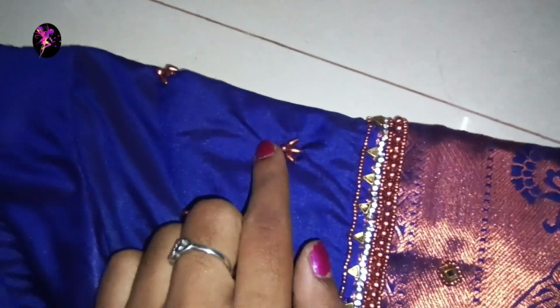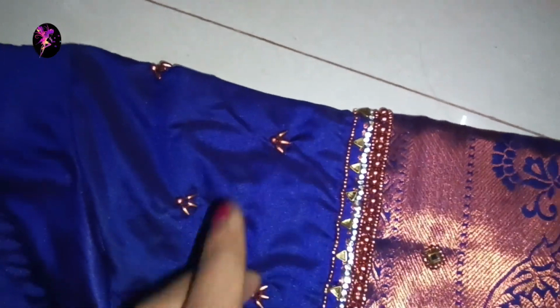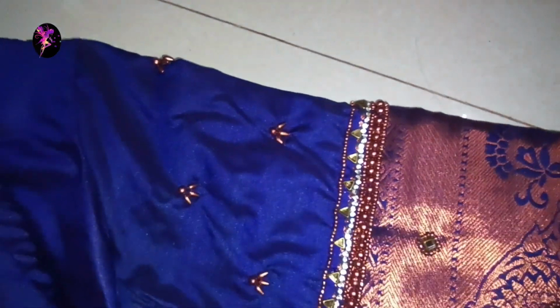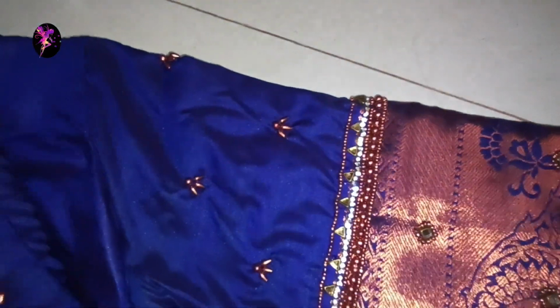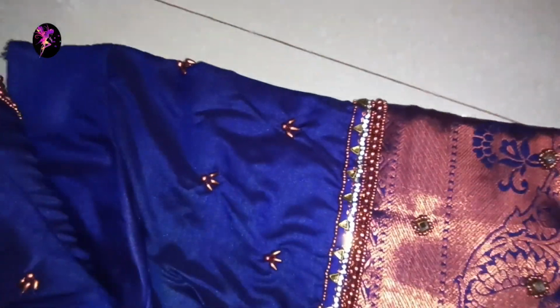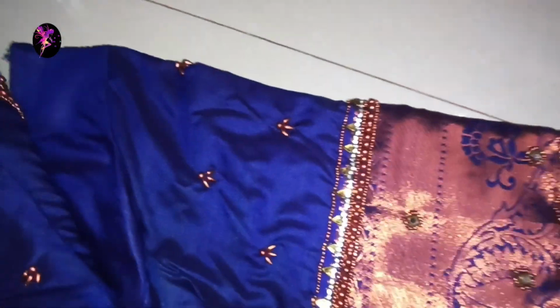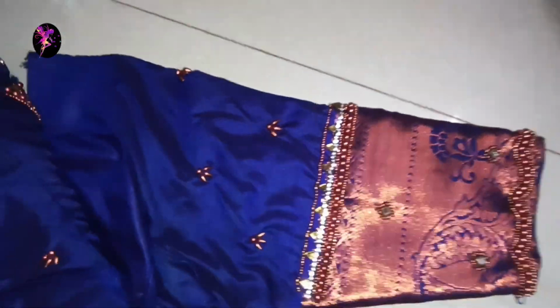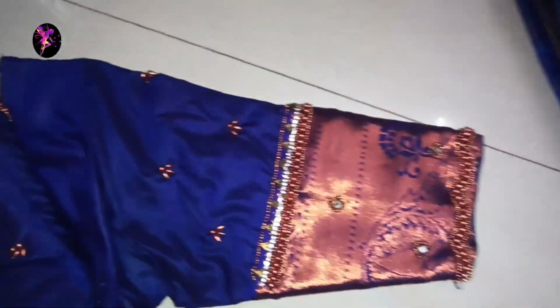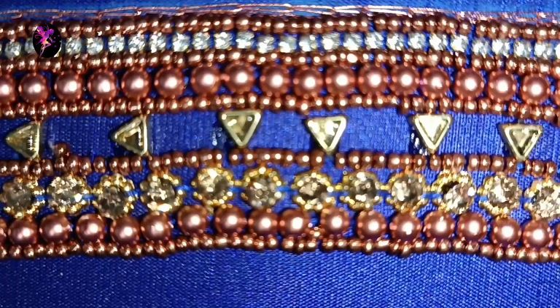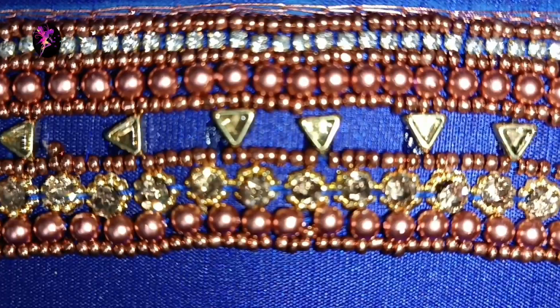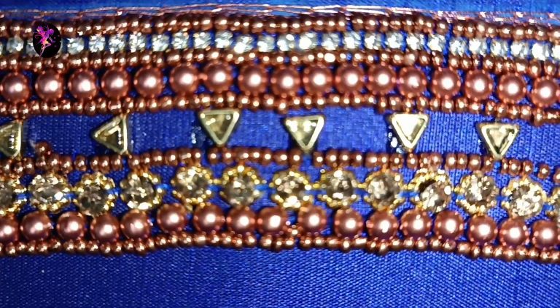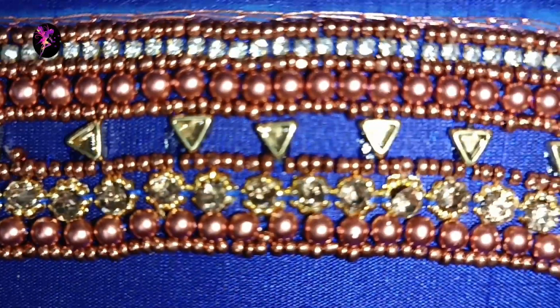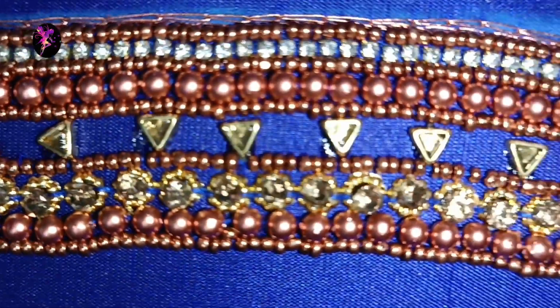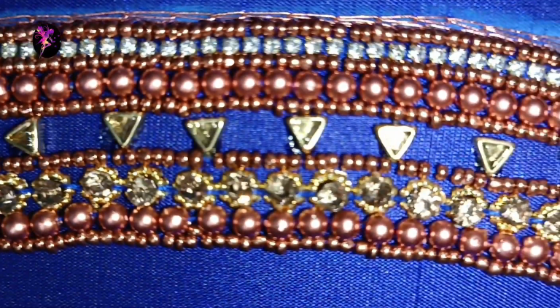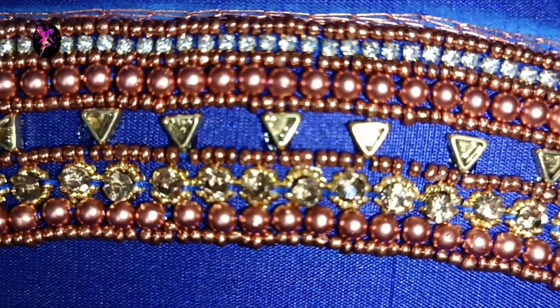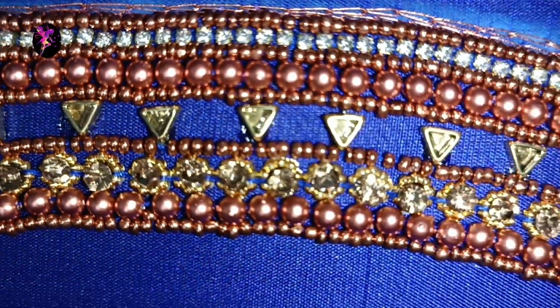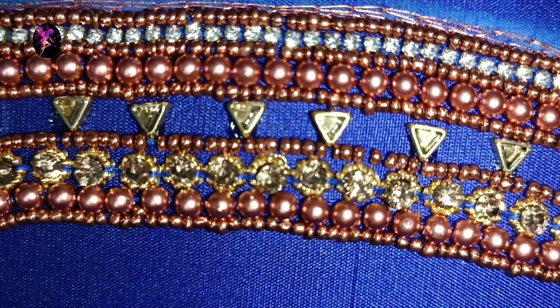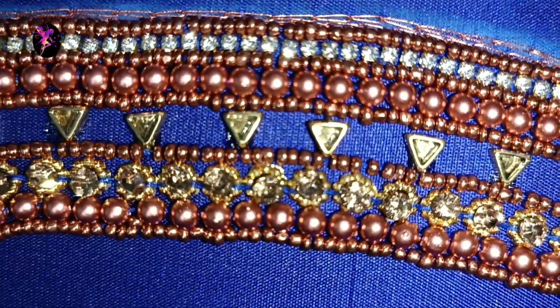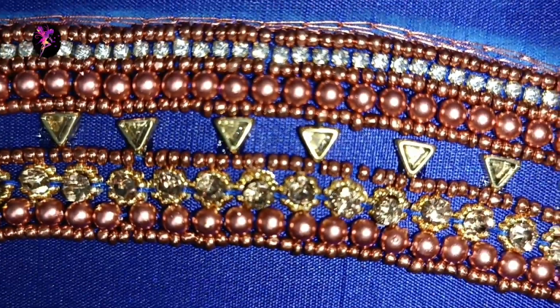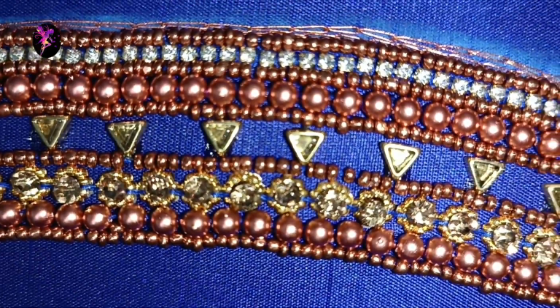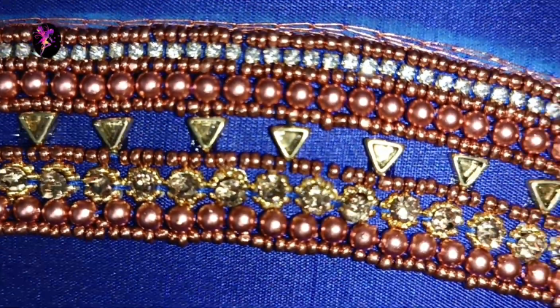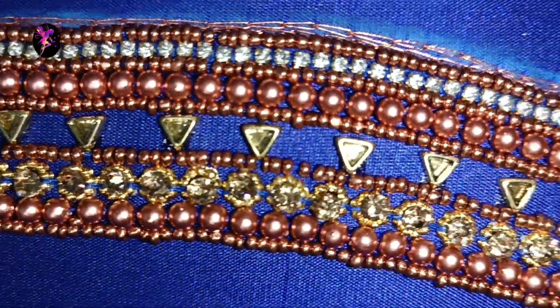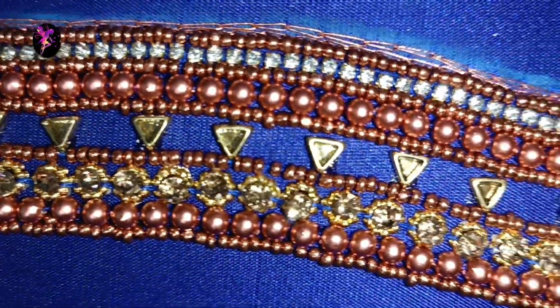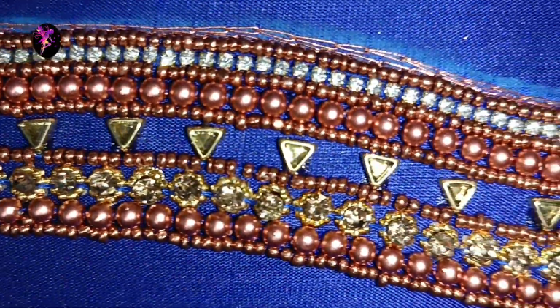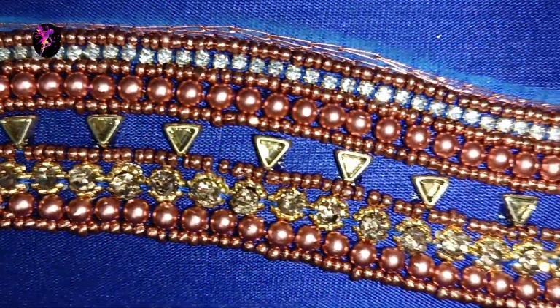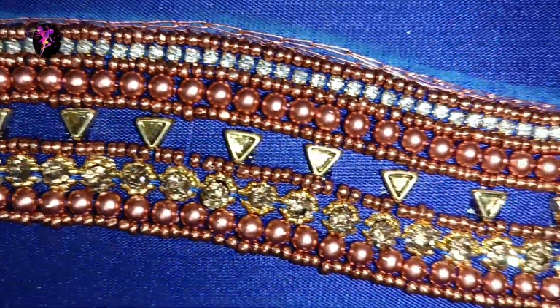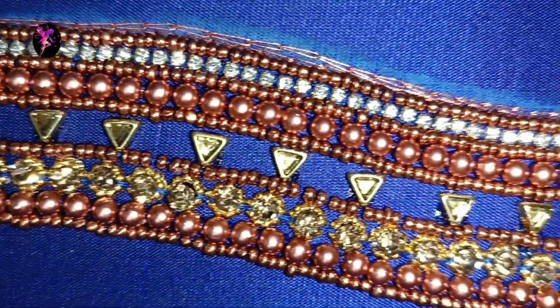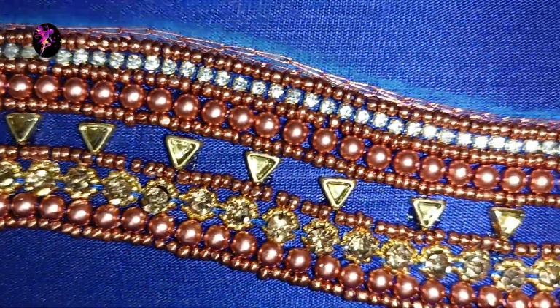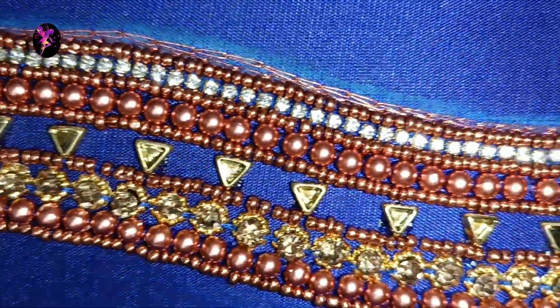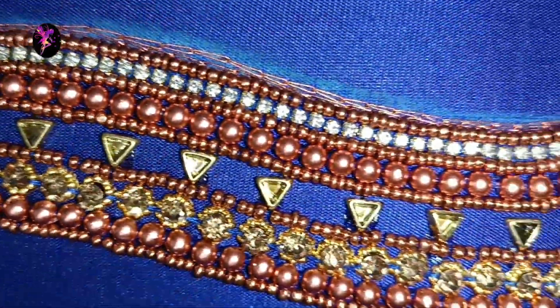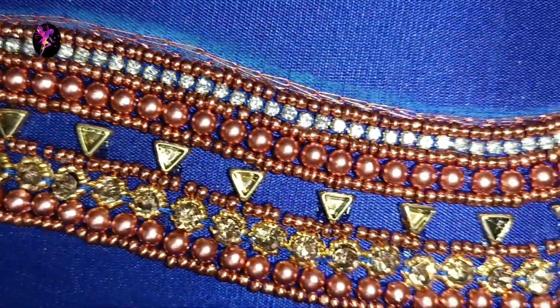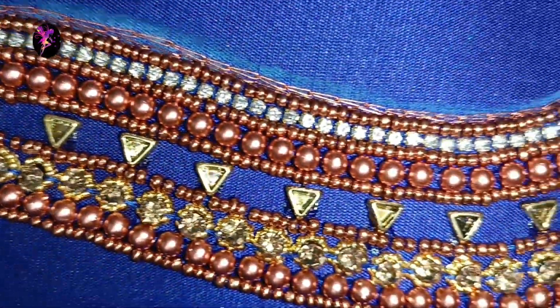This is the final look of the blouse. This blouse is in the 1,000 to 1,500 range.